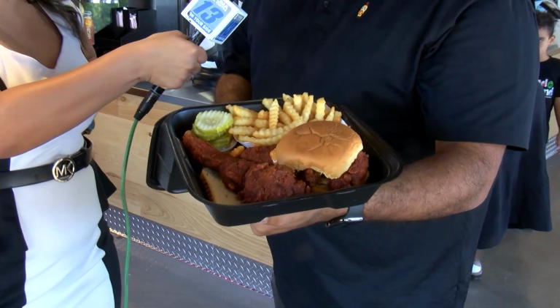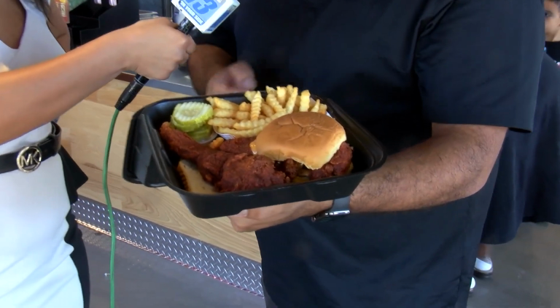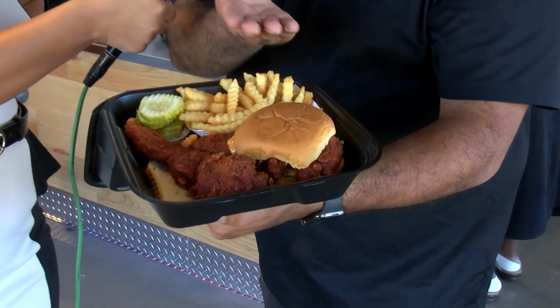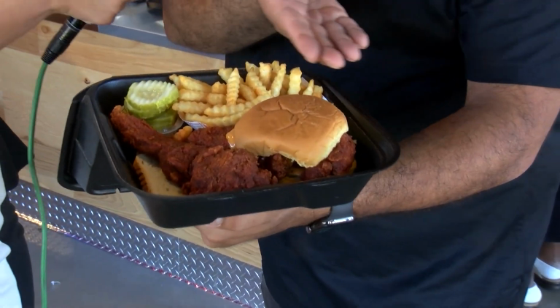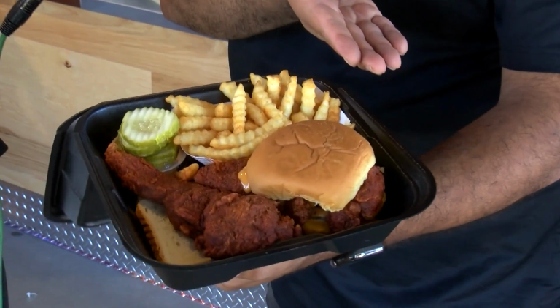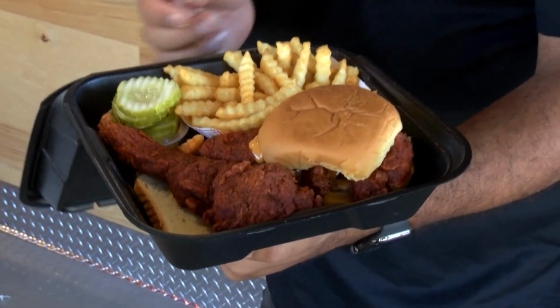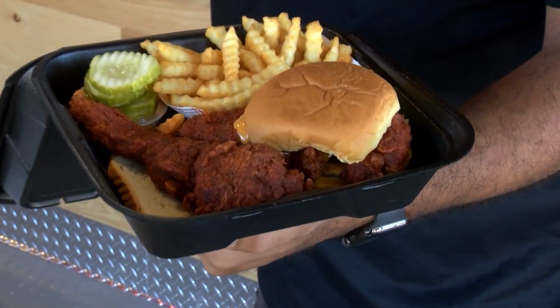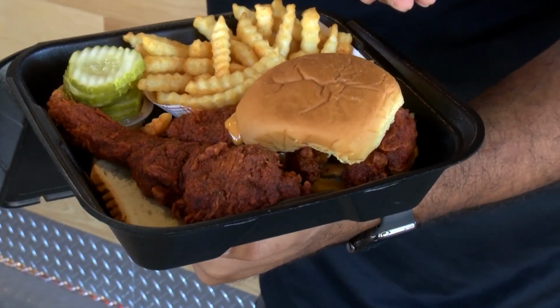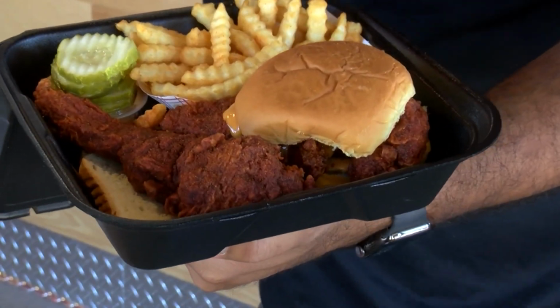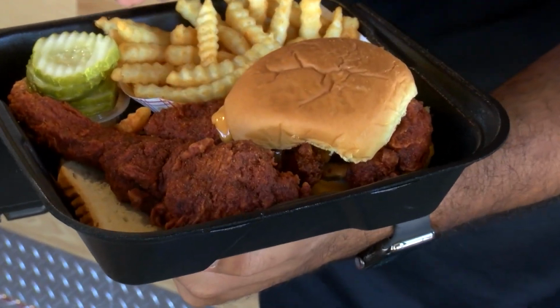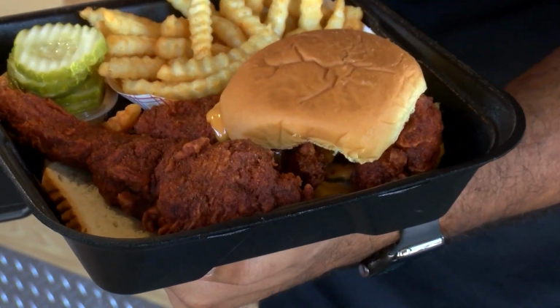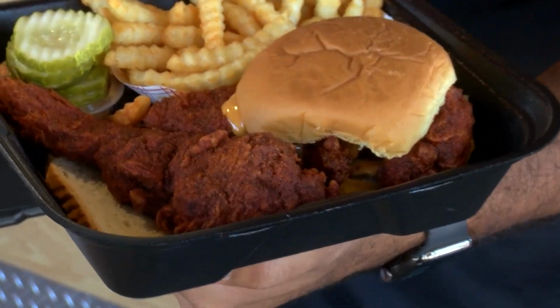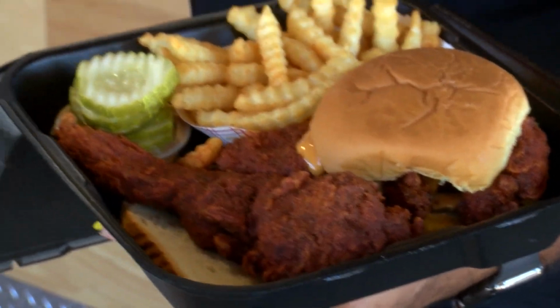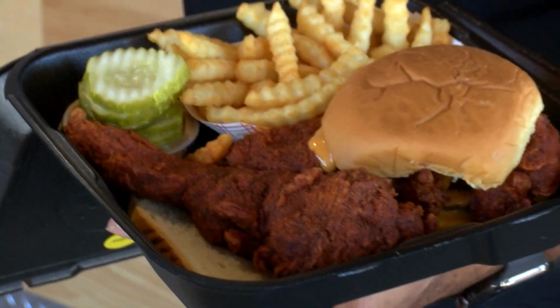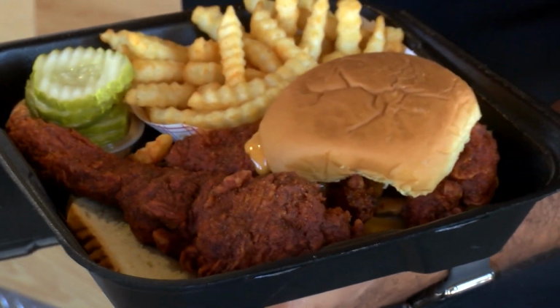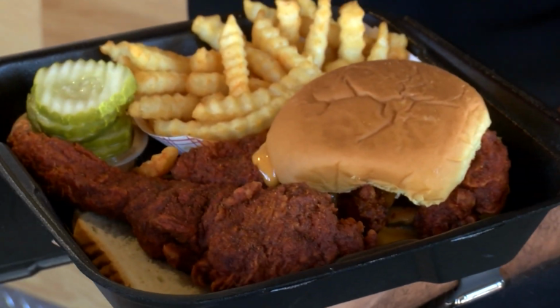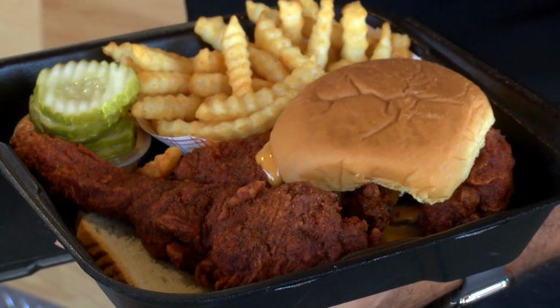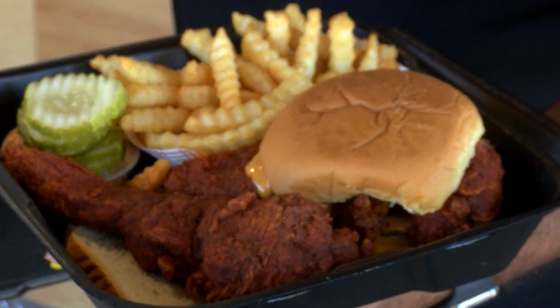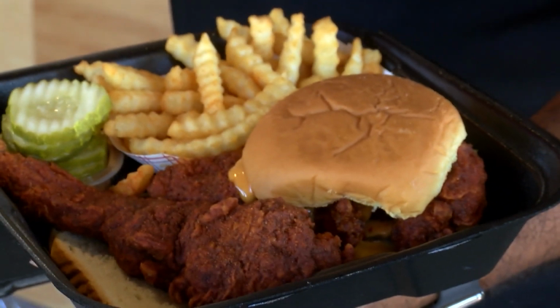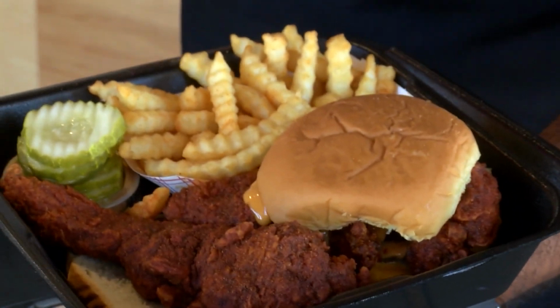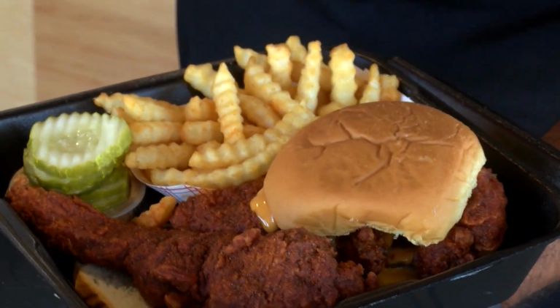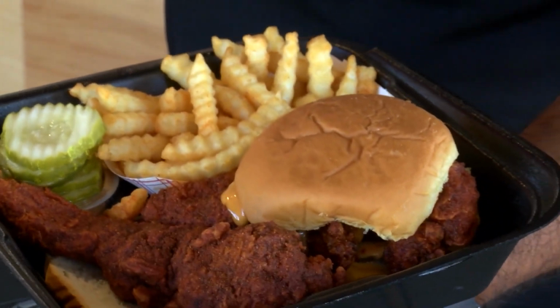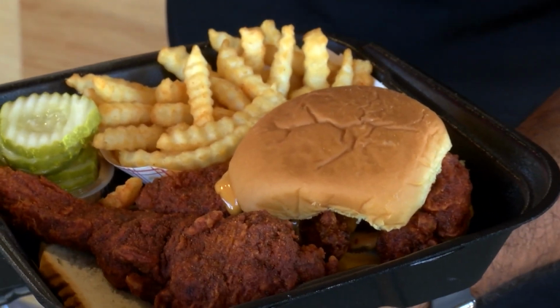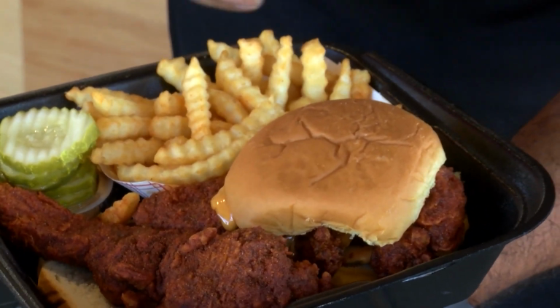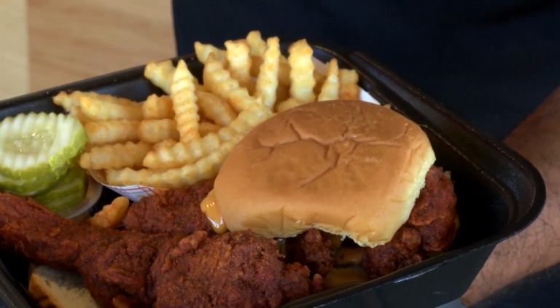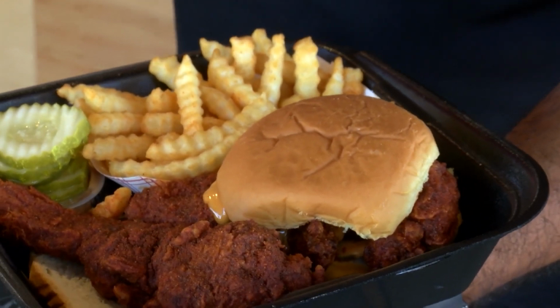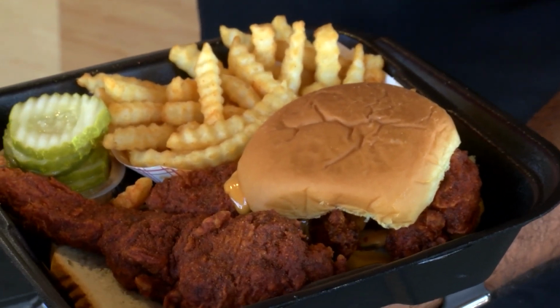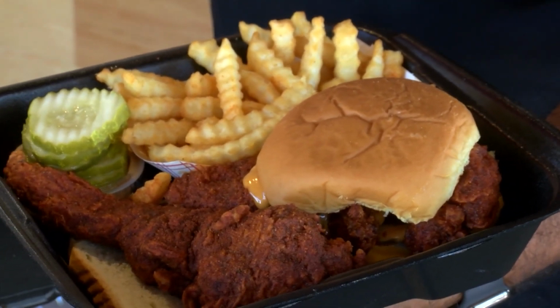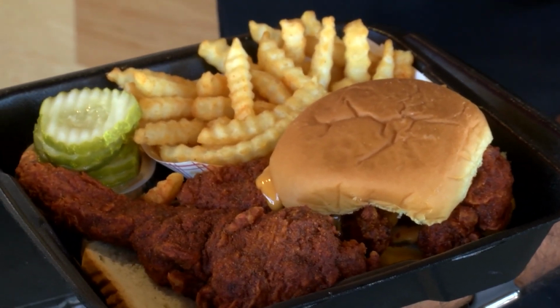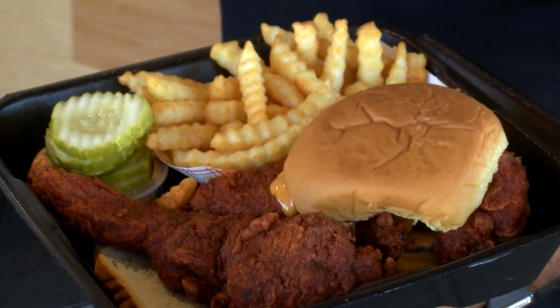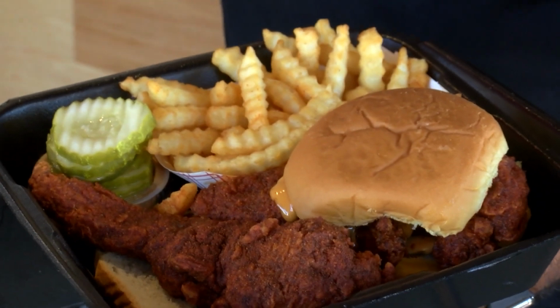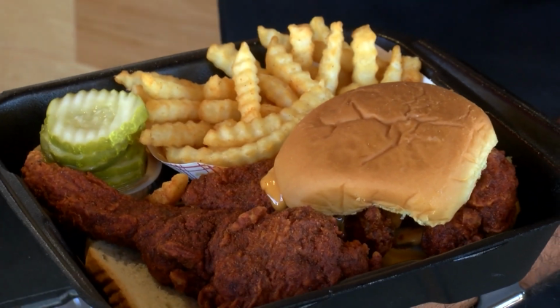So definitely, as they can see, our most popular one is the slider. We also have tenders, and we have seven different heat levels. And our sliders are no traditional sliders. We're talking about decent, nice, portioned sandwiches.